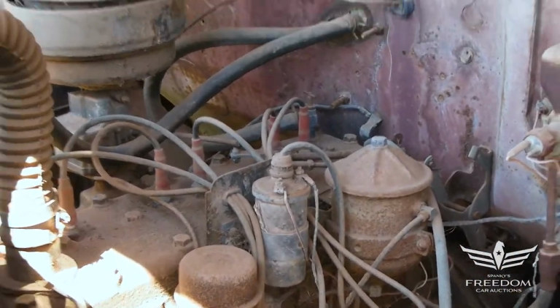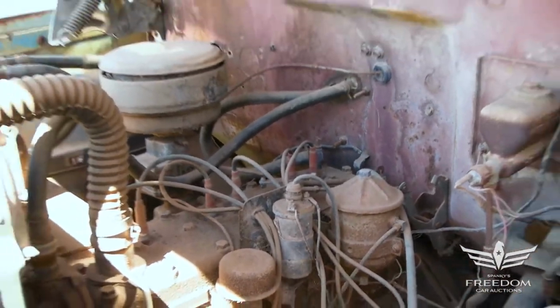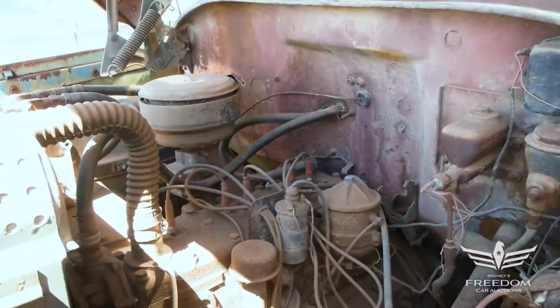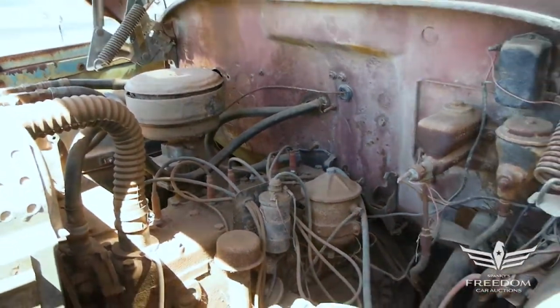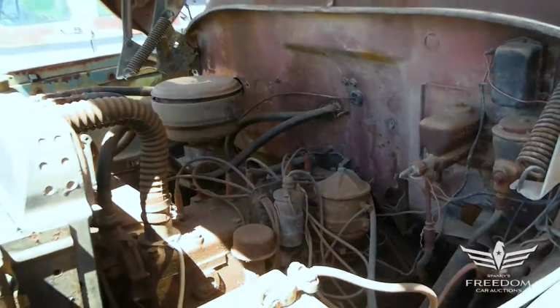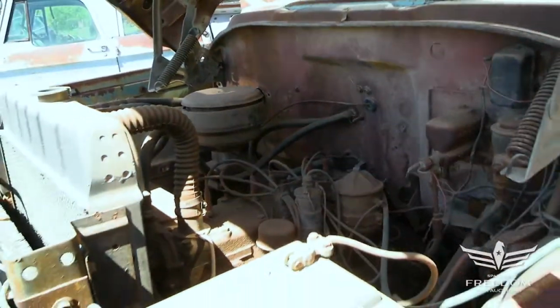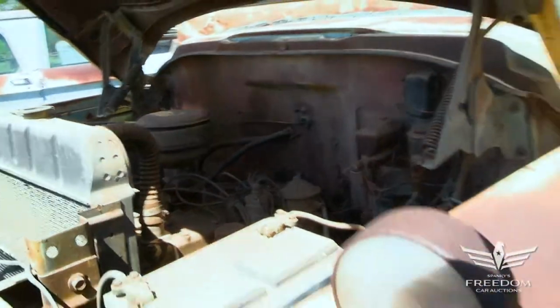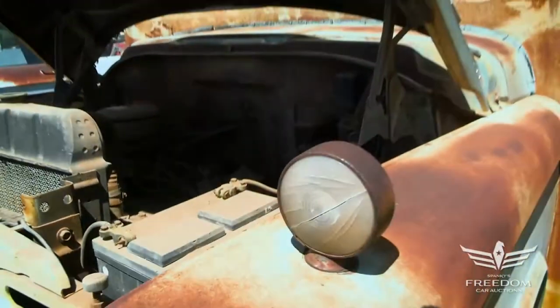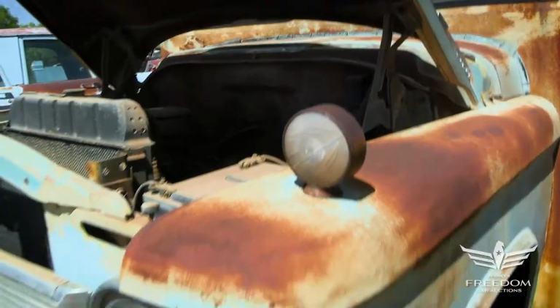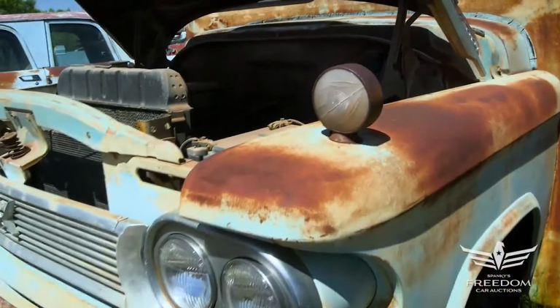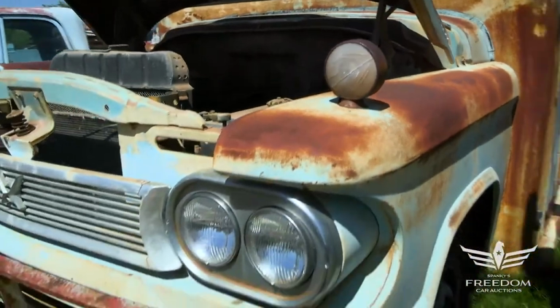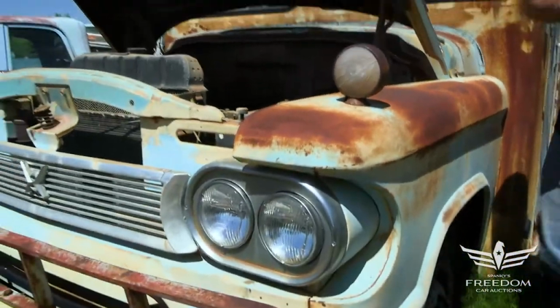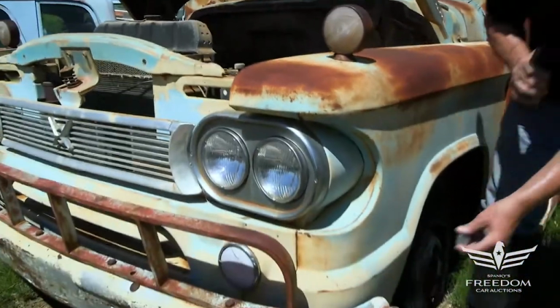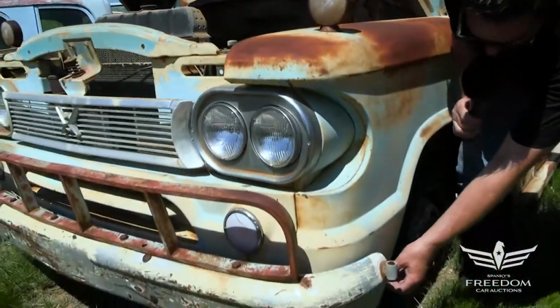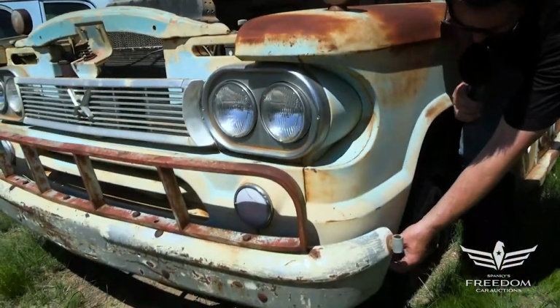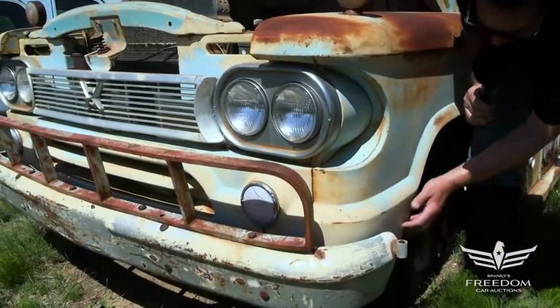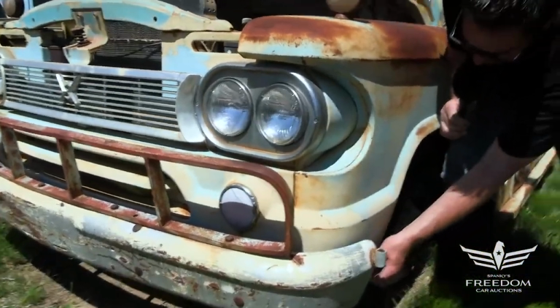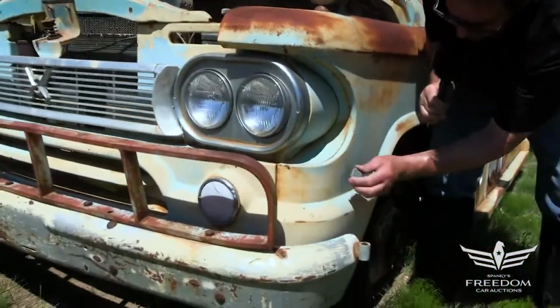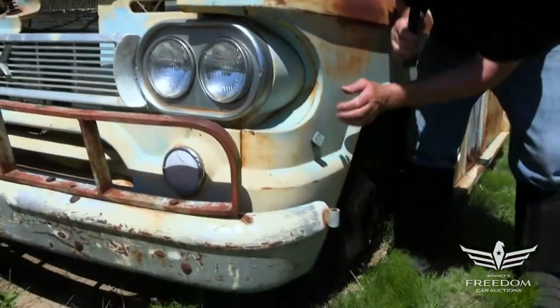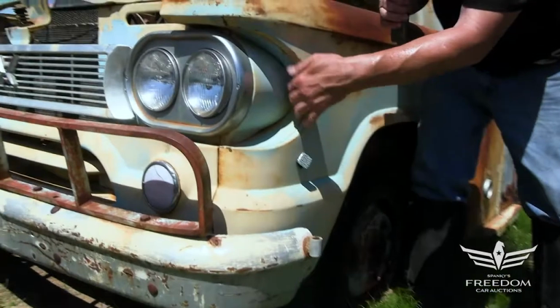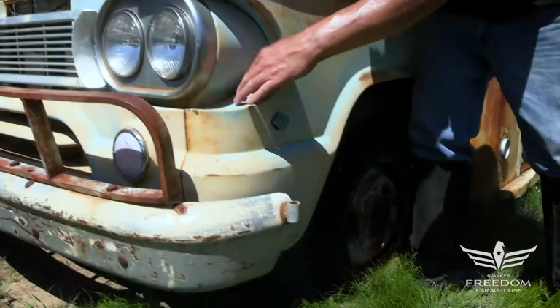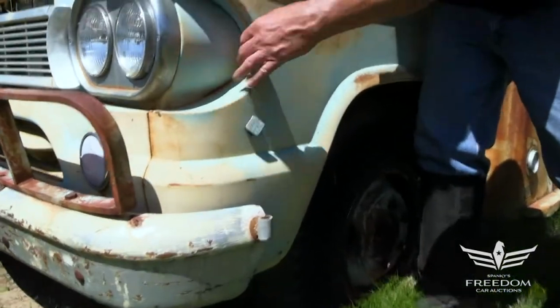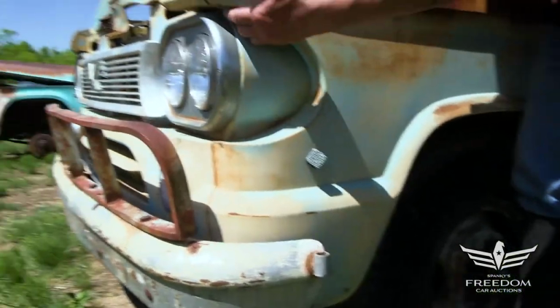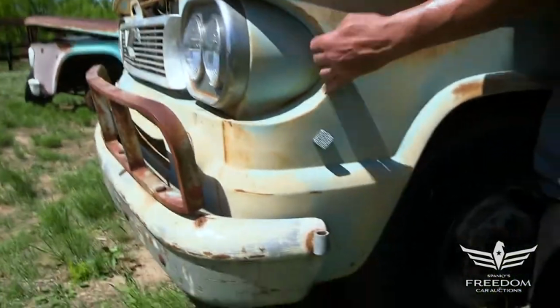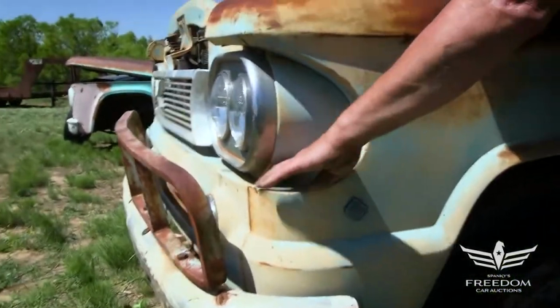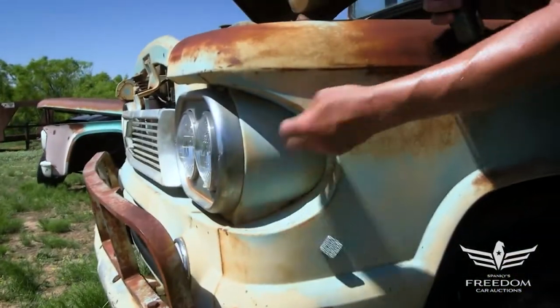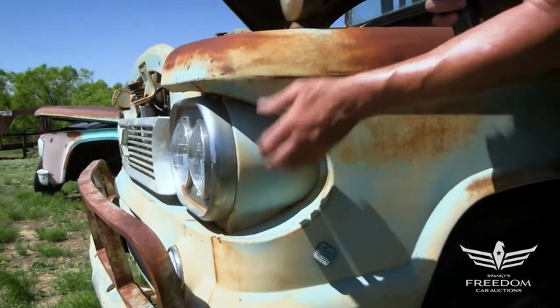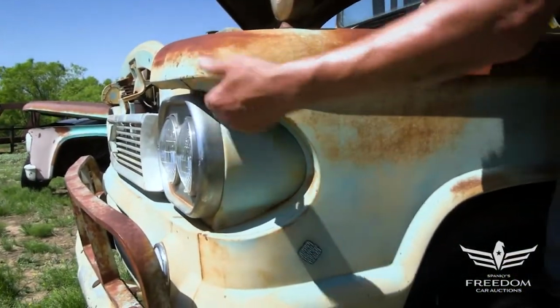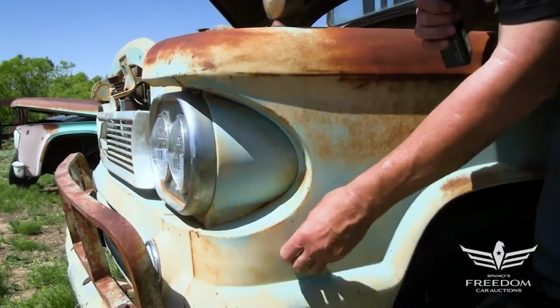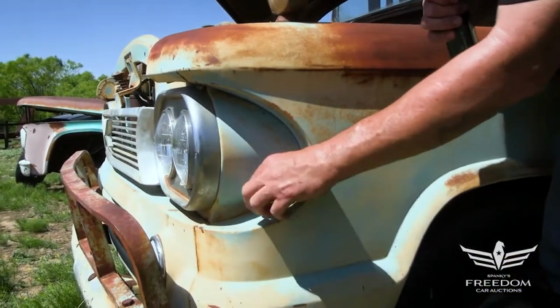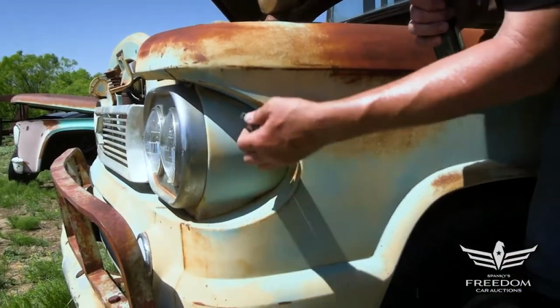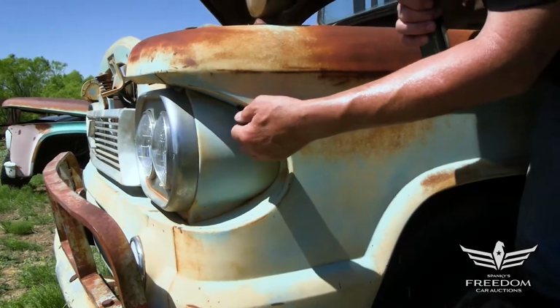Manual steering, or what they call arm-strong steering — it's as strong as your arms are. This fender here on the driver's side is also looking really, really nice down low. Magnet sticks everywhere you put it. And these bits here — this is always paper-thin on East Coast trucks, but this thing here is absolutely rust-free.